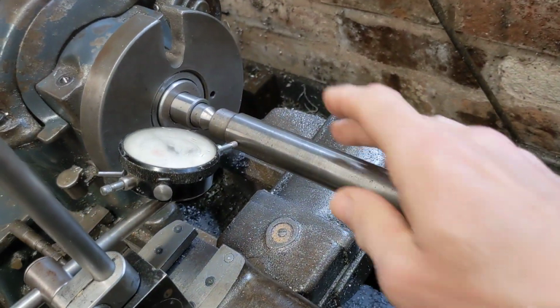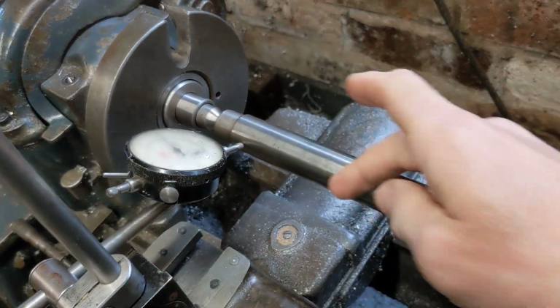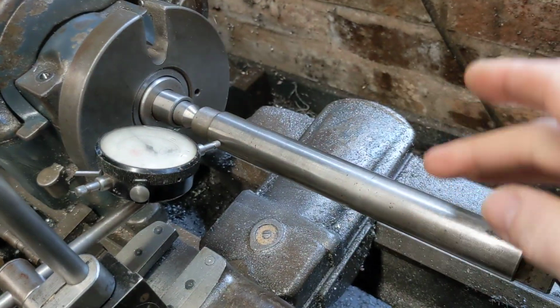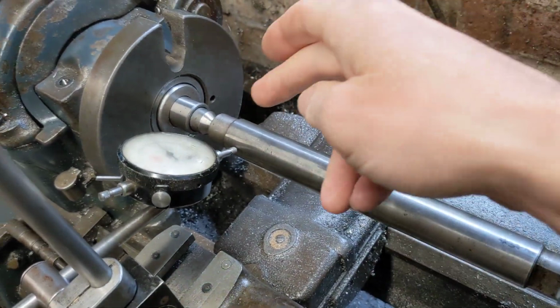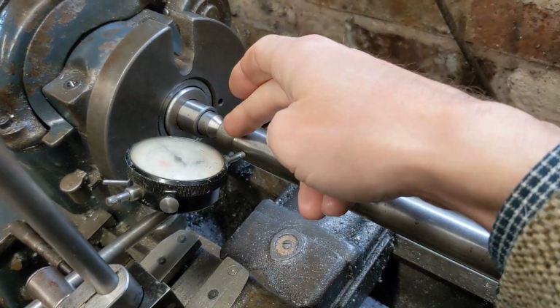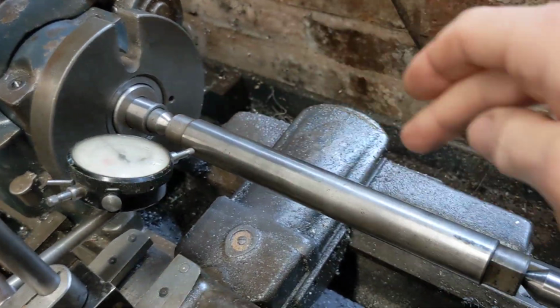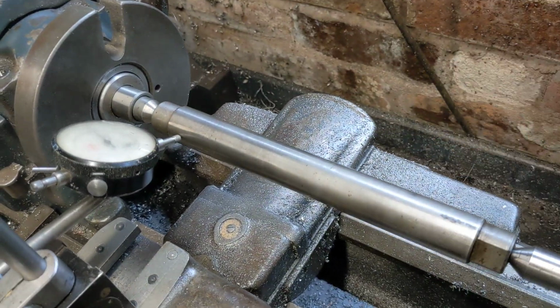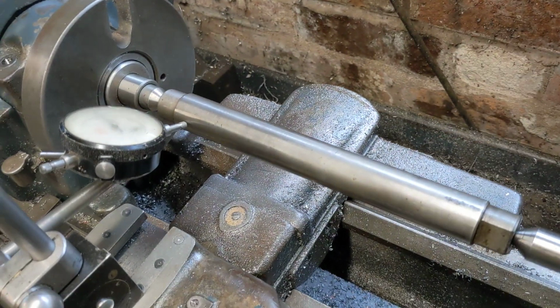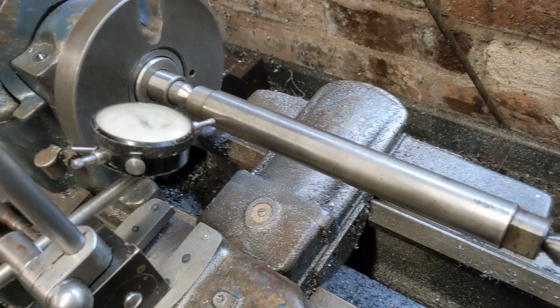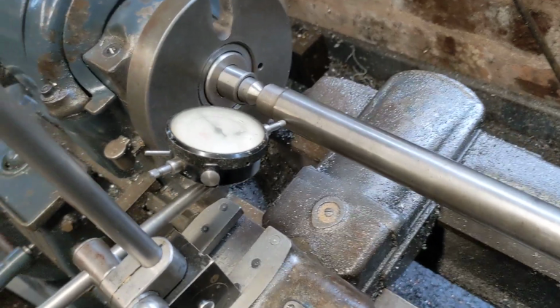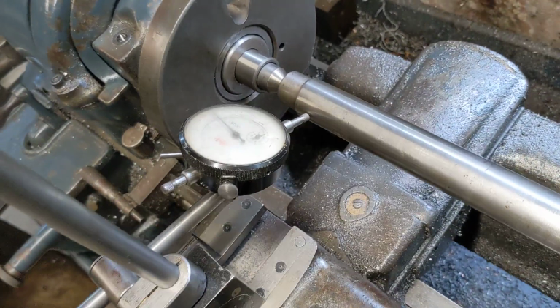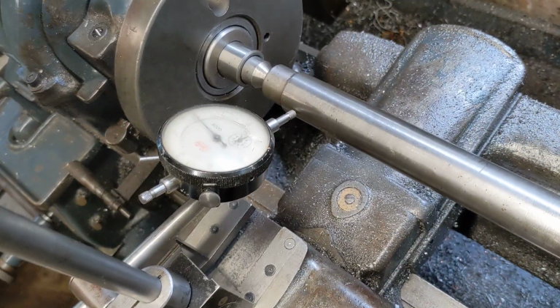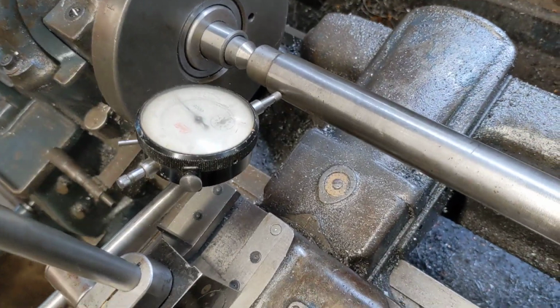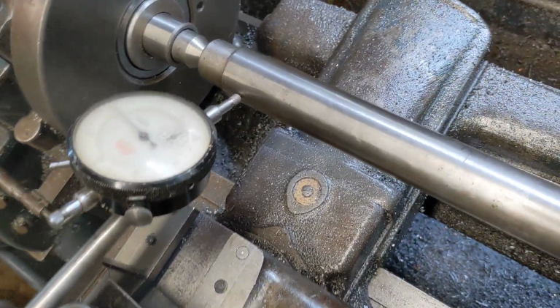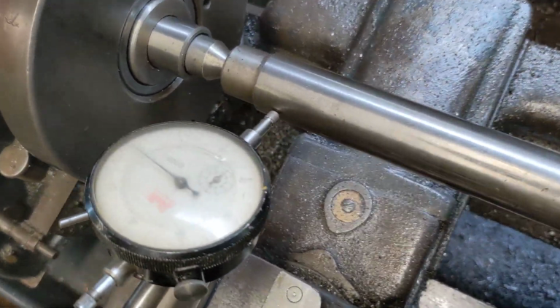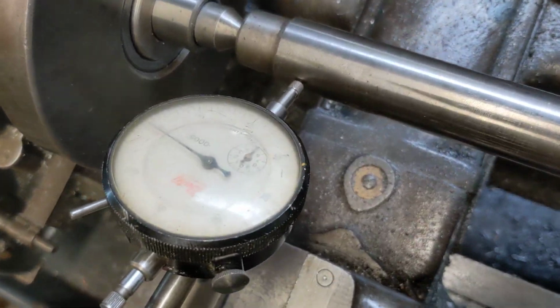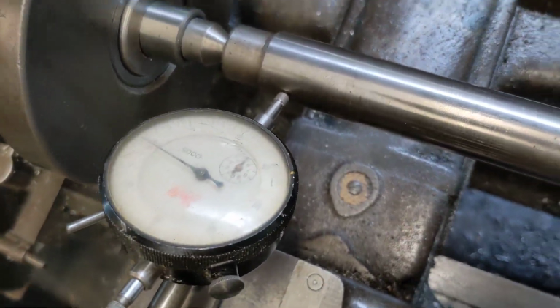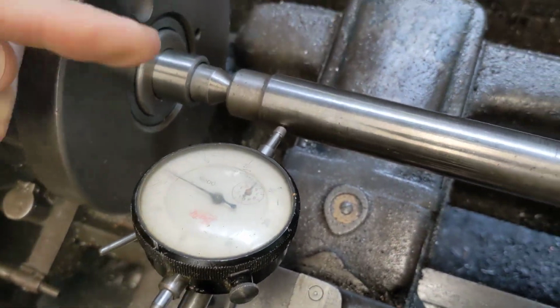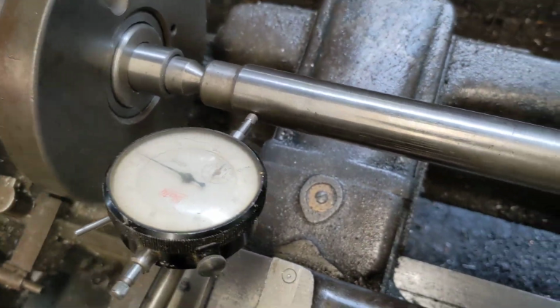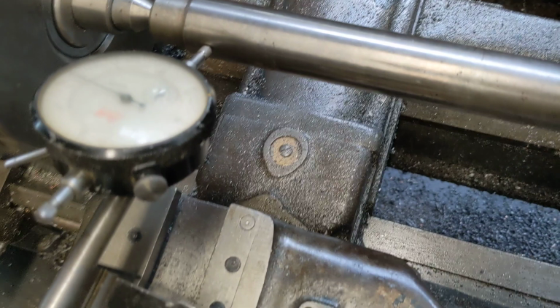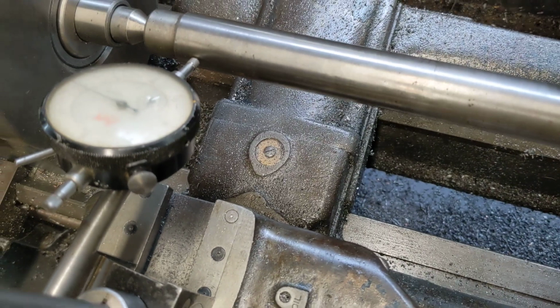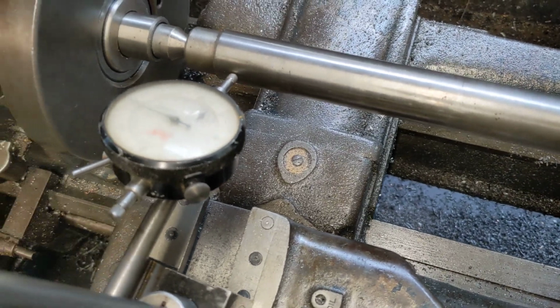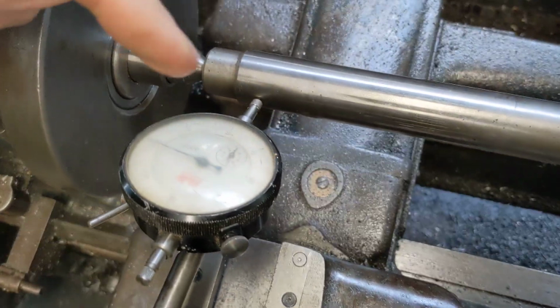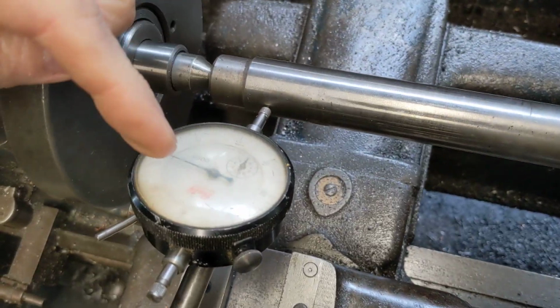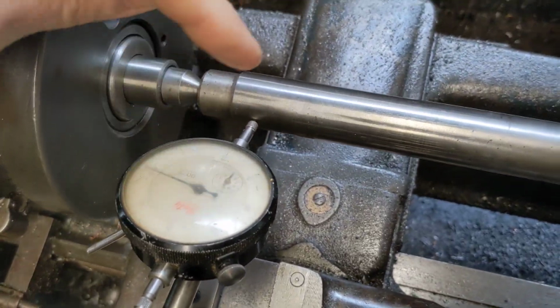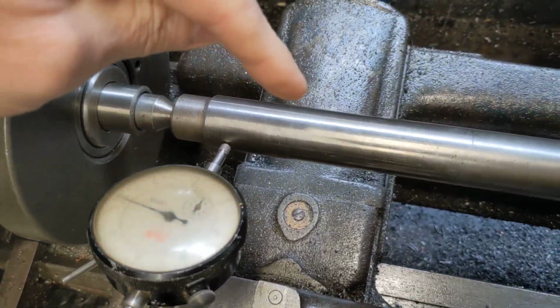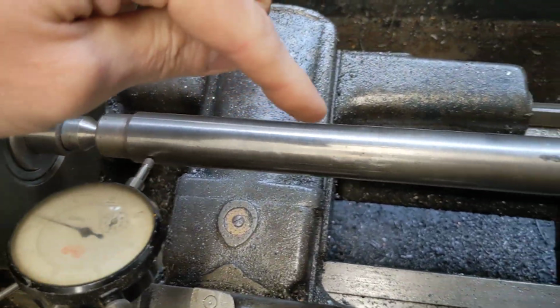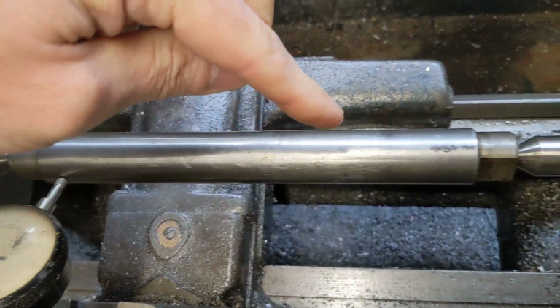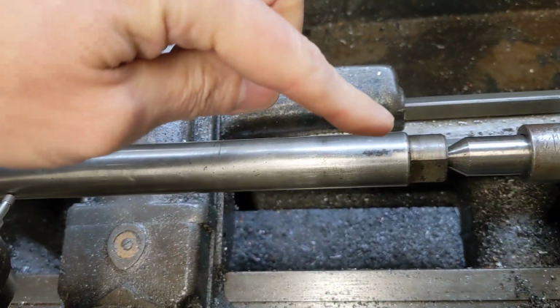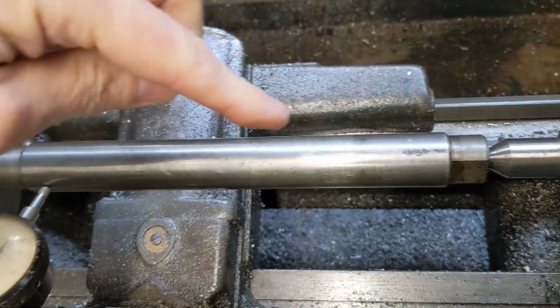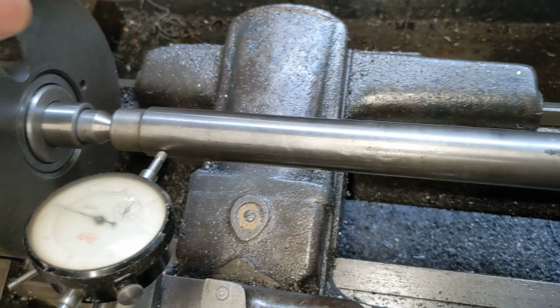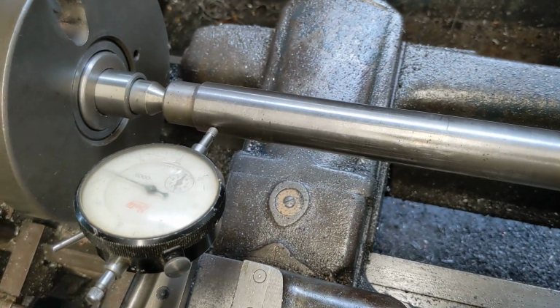I've got a parallel bar here. You put the parallel bar in between the centers, put a clock on the bar, and when you move the saddle across, this clock should read absolutely zero all the way across — and that's how you know it's parallel.